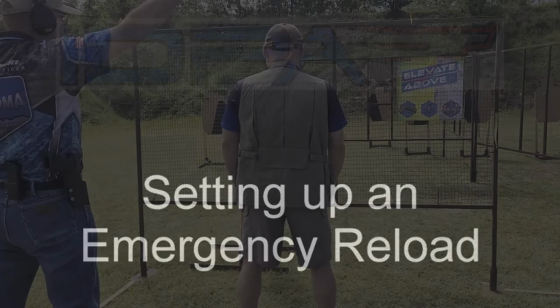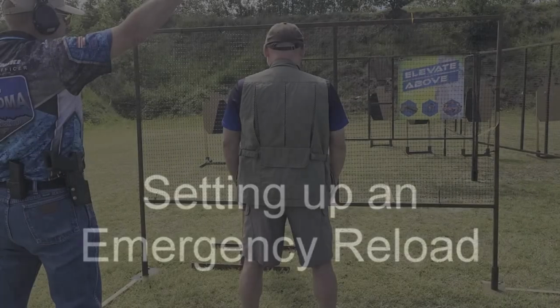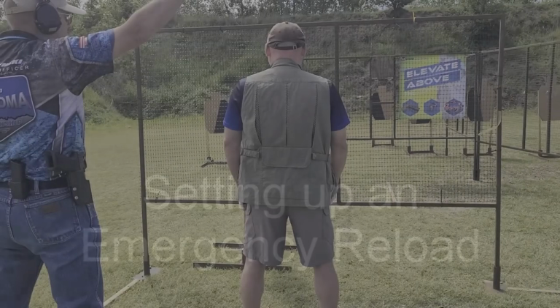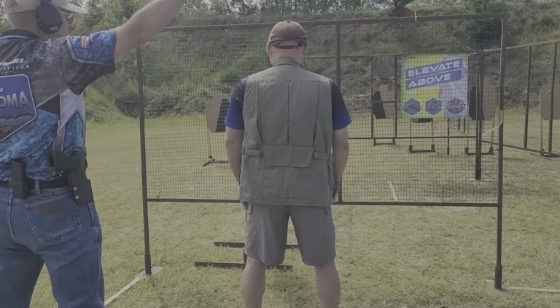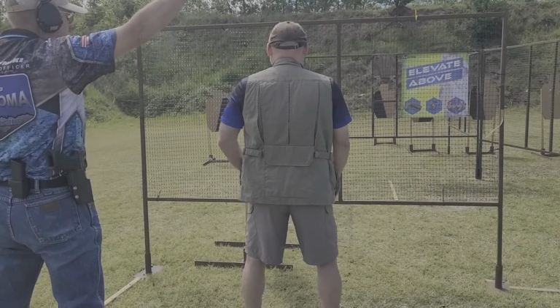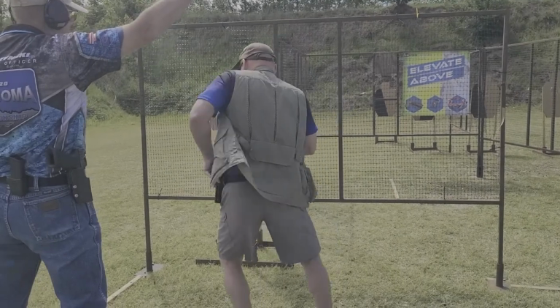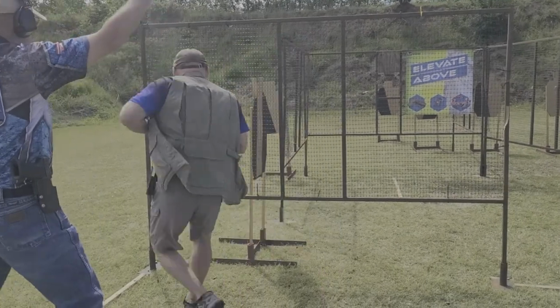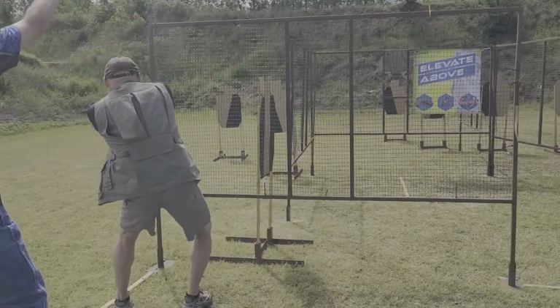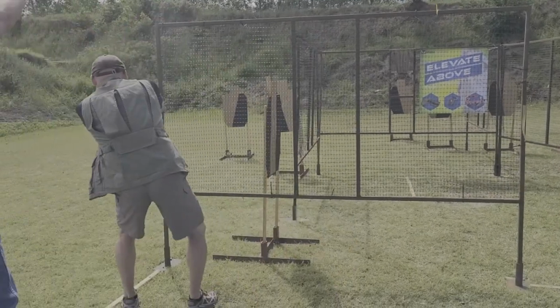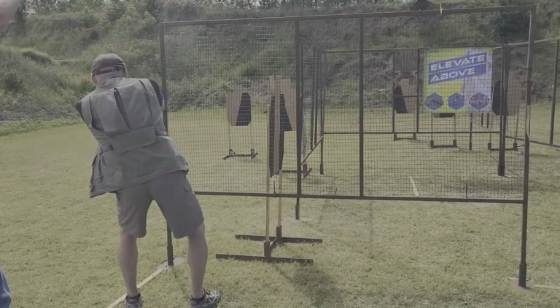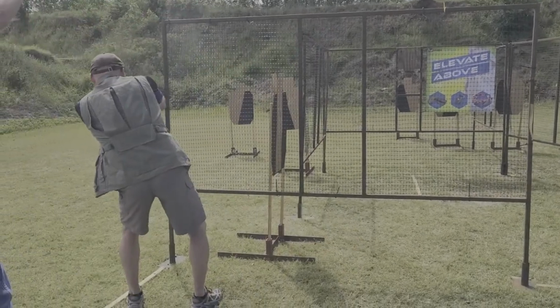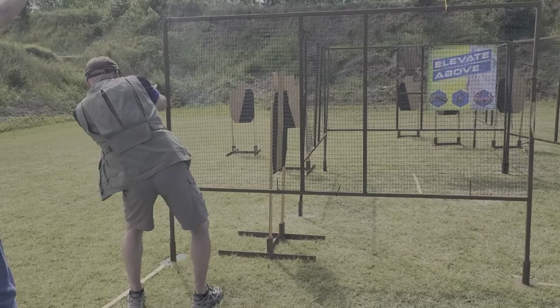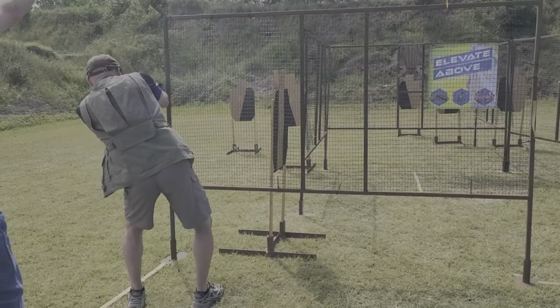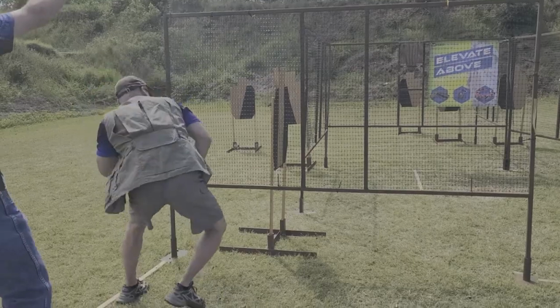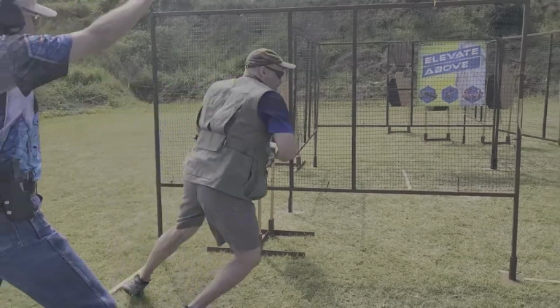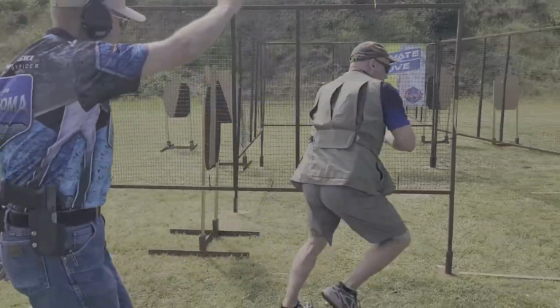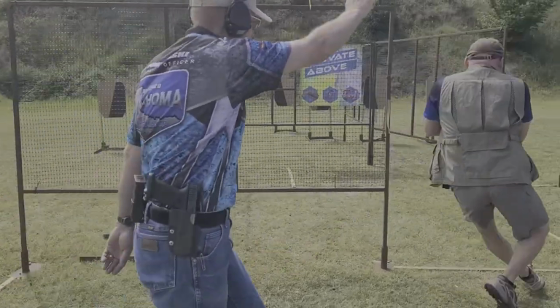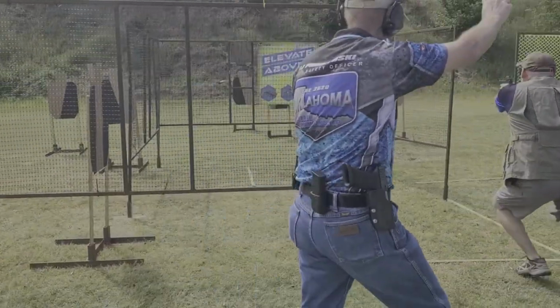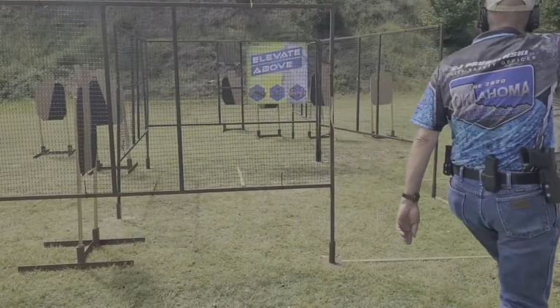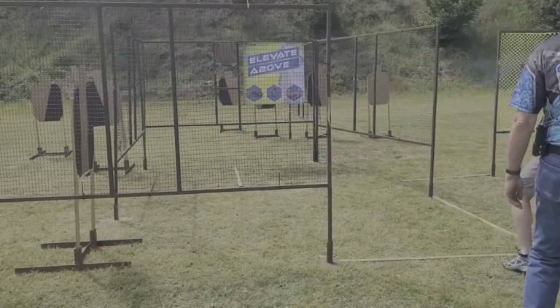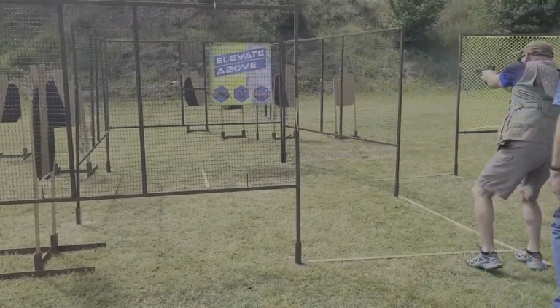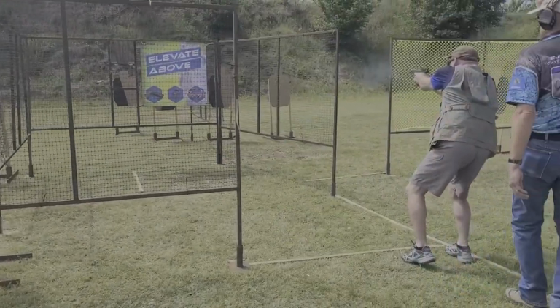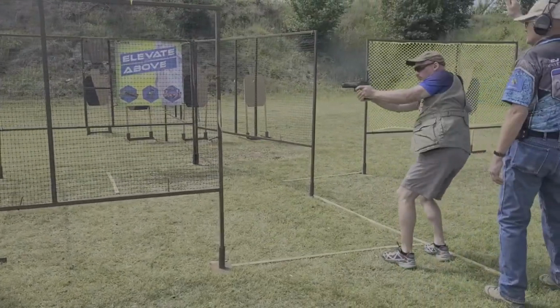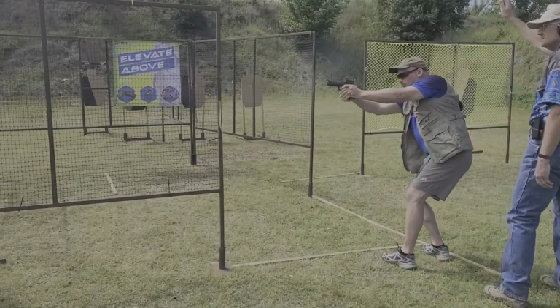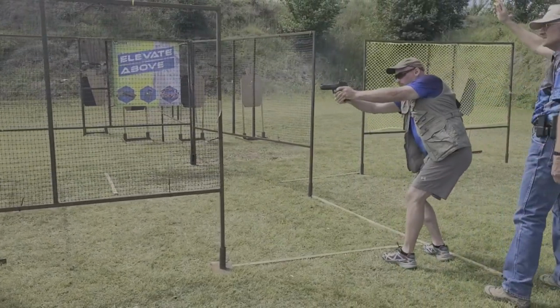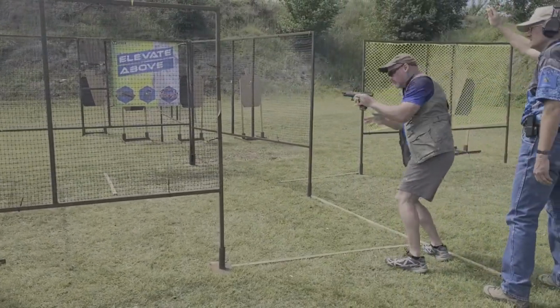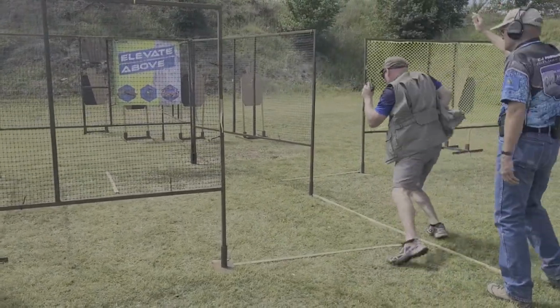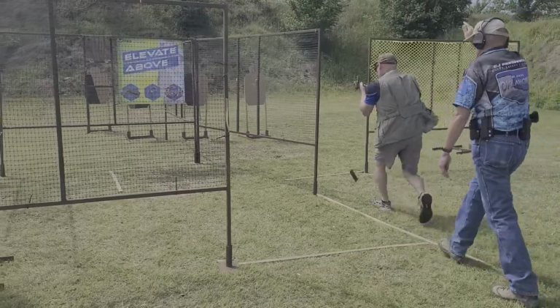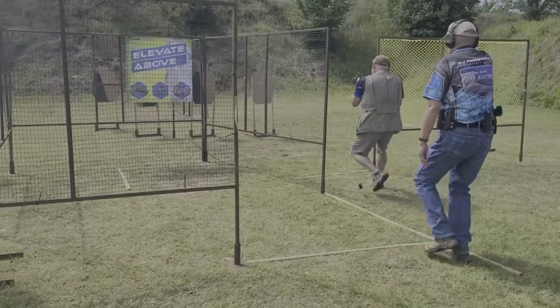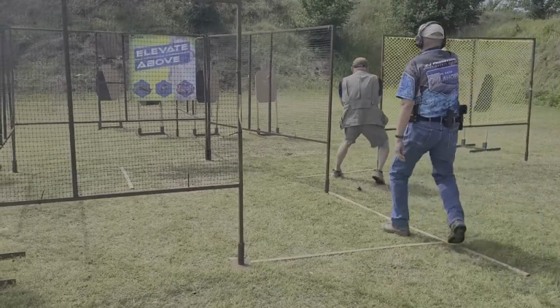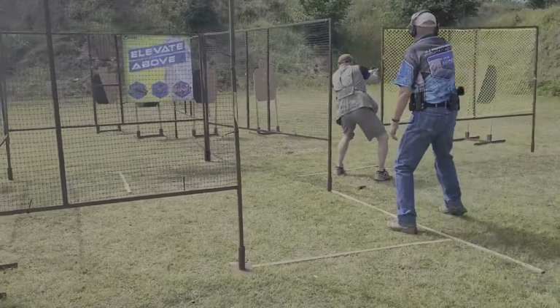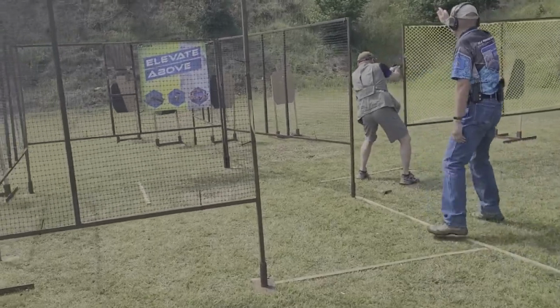Since stages in IDPA are time-based, you never want to have a standing reload. A standing reload is simply that — you're standing in one spot, reloading, and doing nothing else other than burning time.